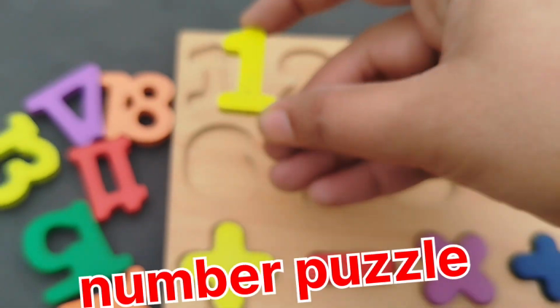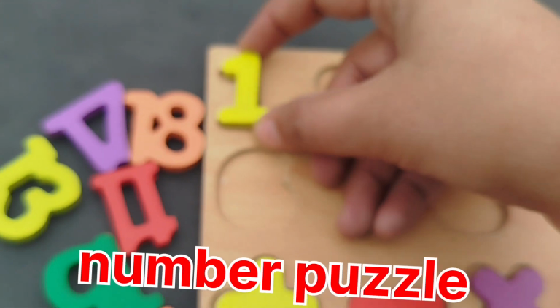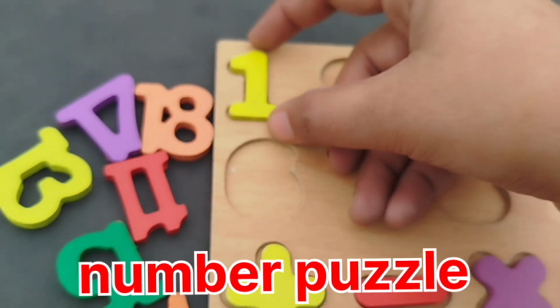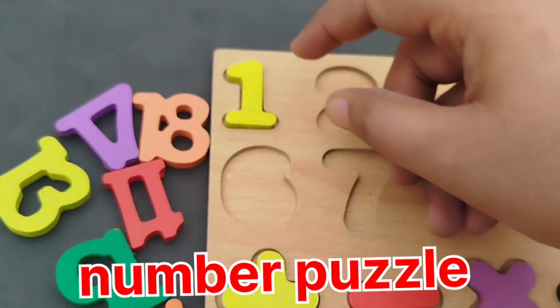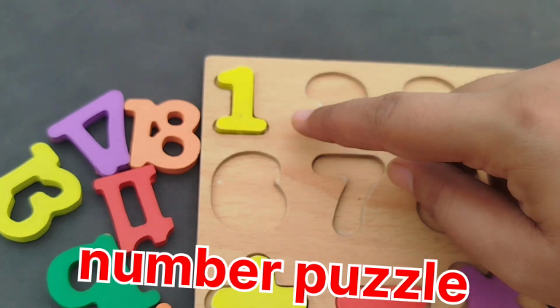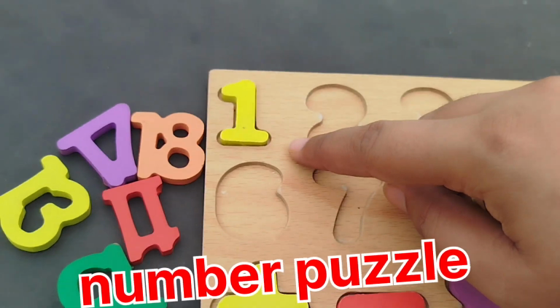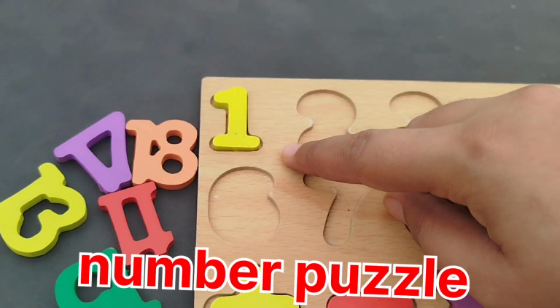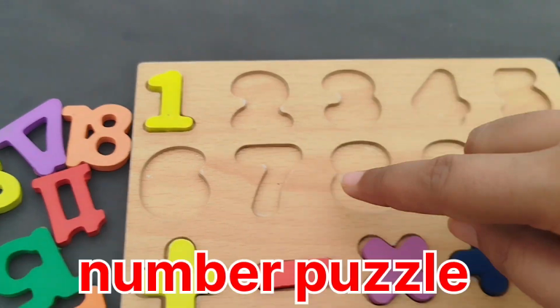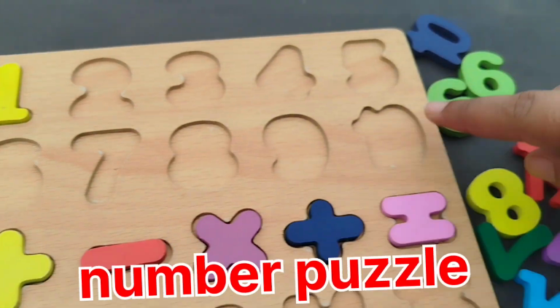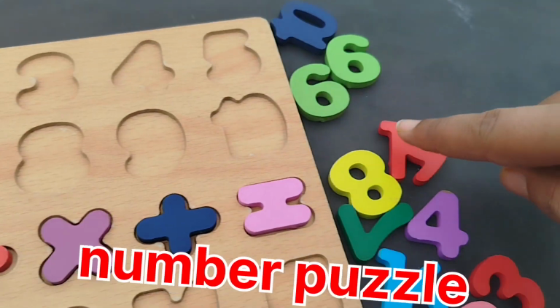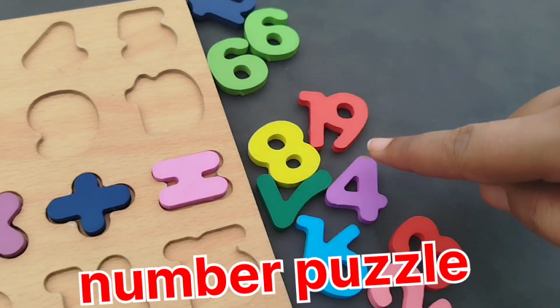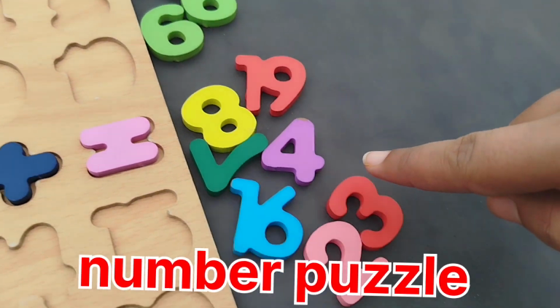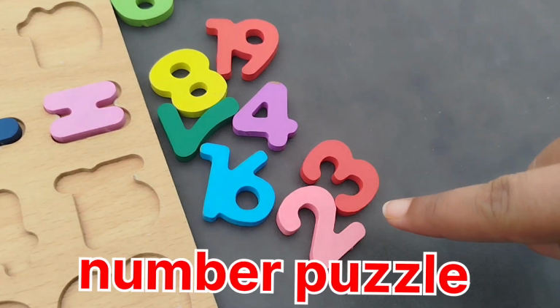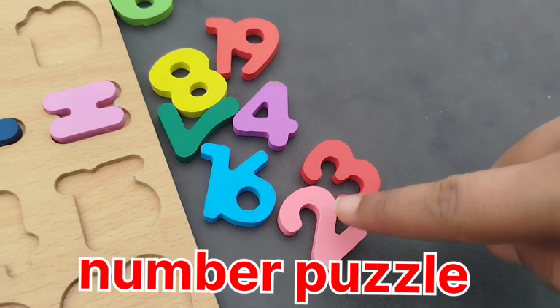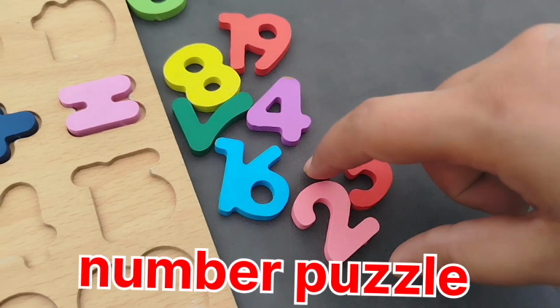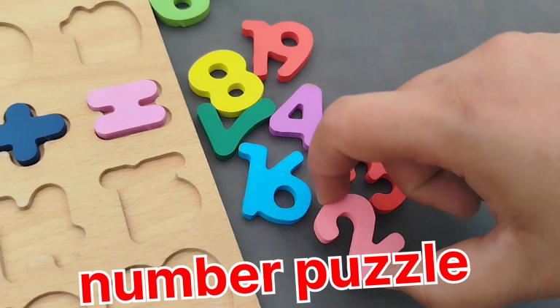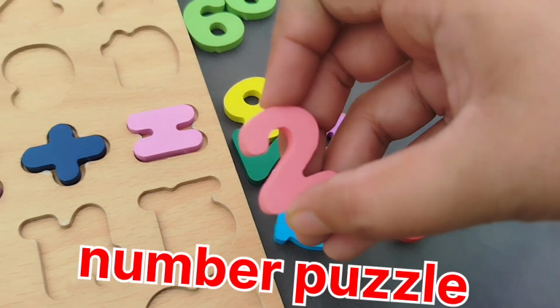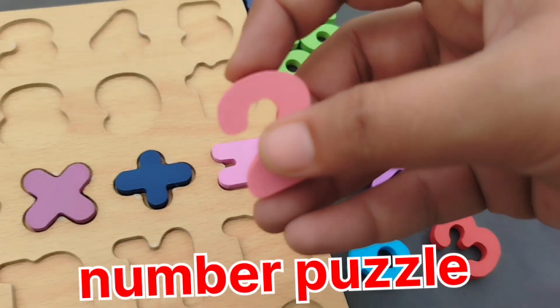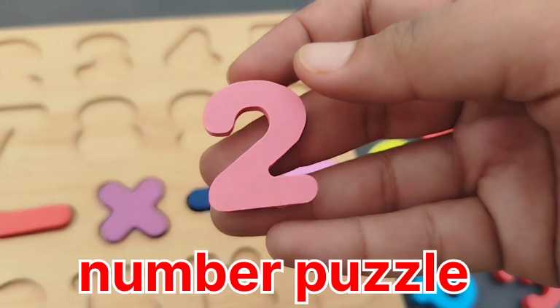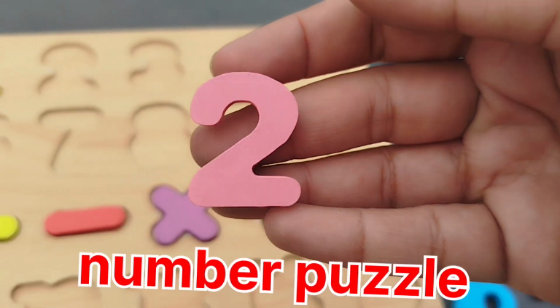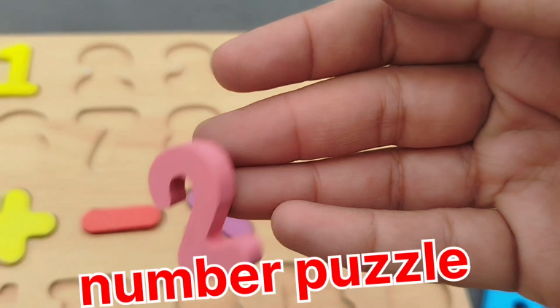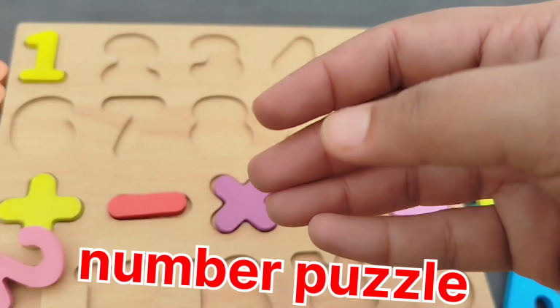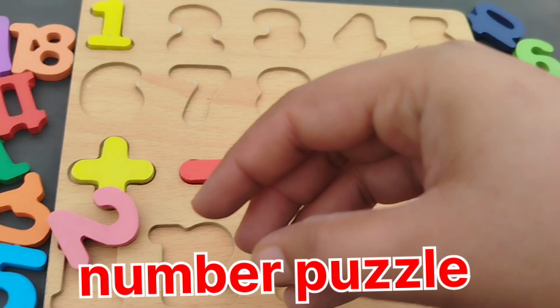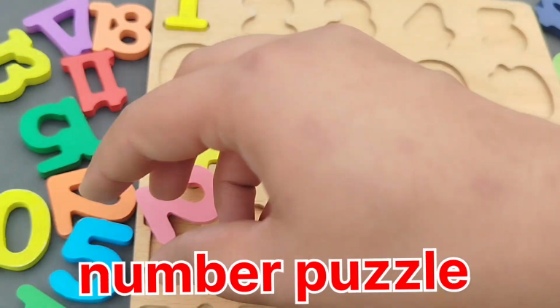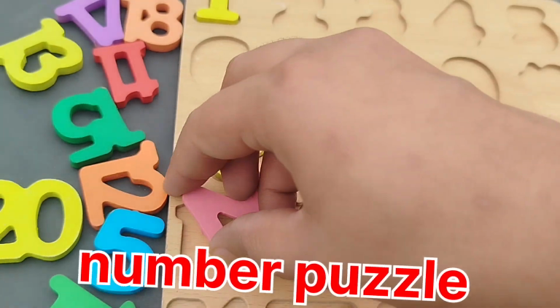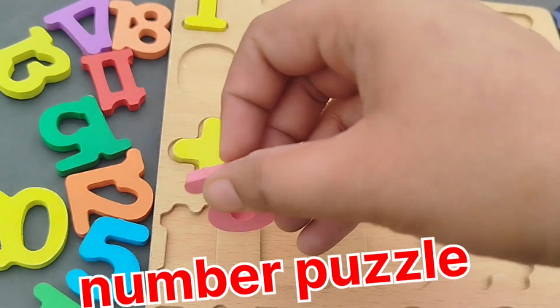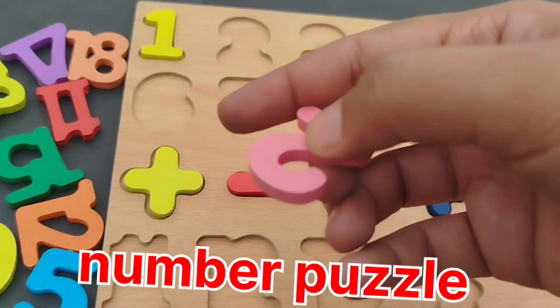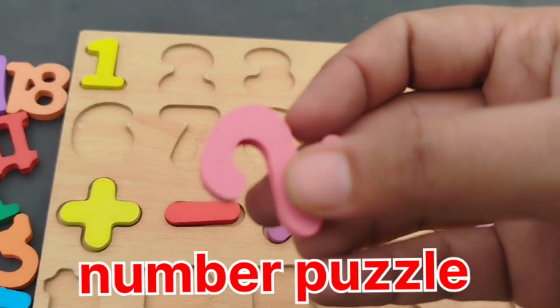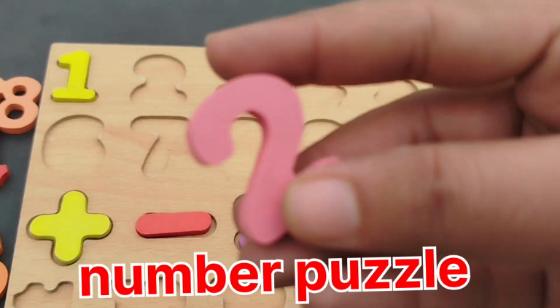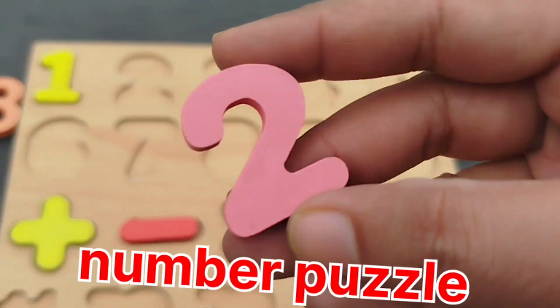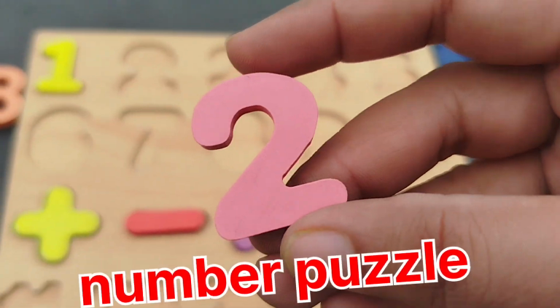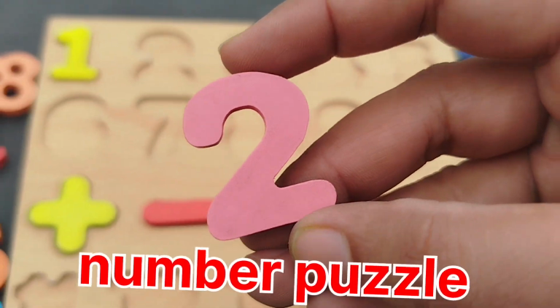This is number 1. Number 2. This is number 2.